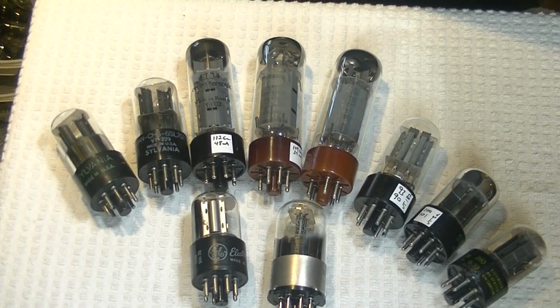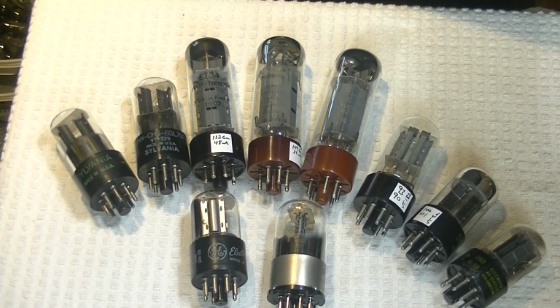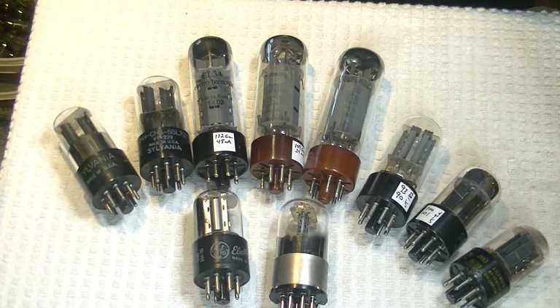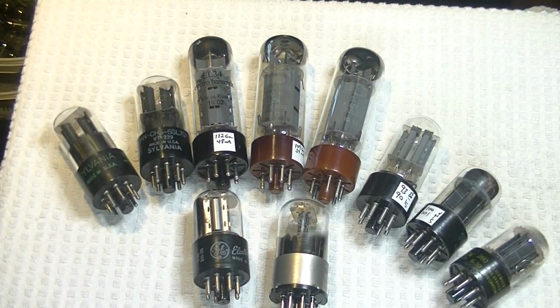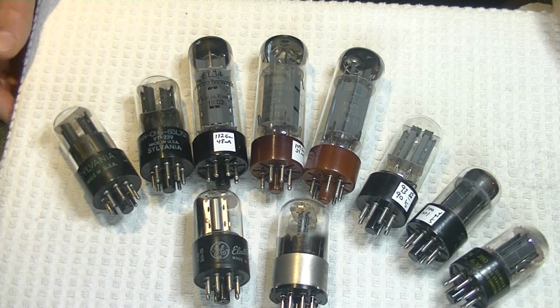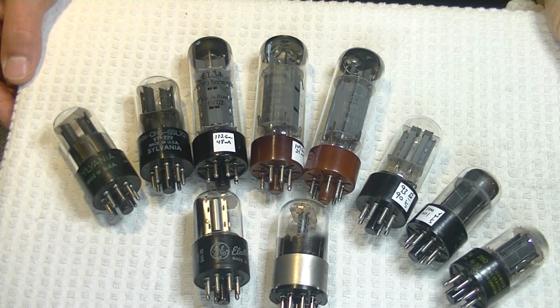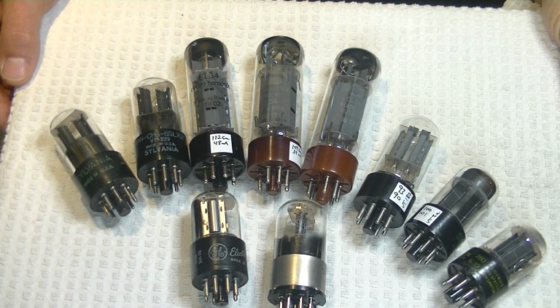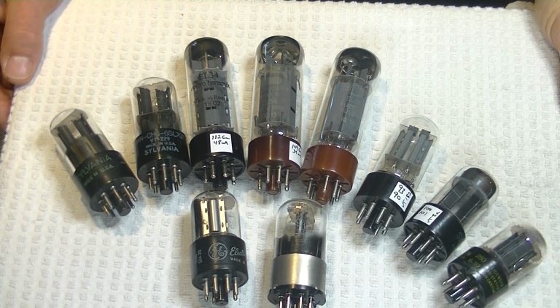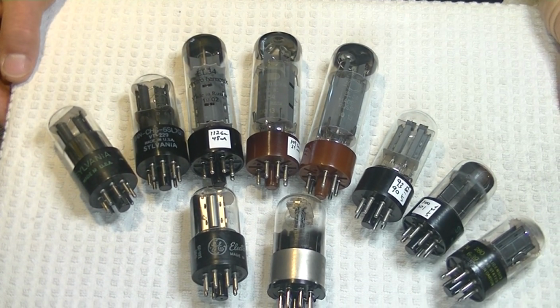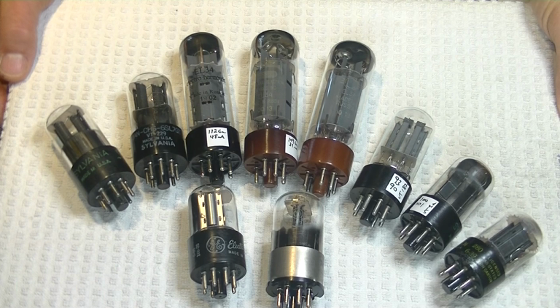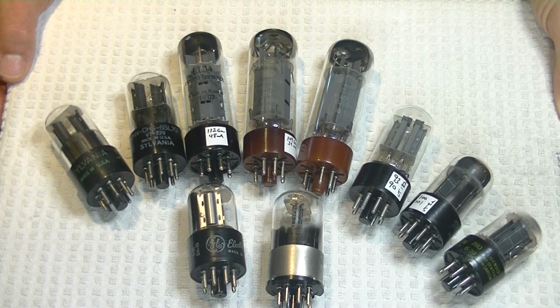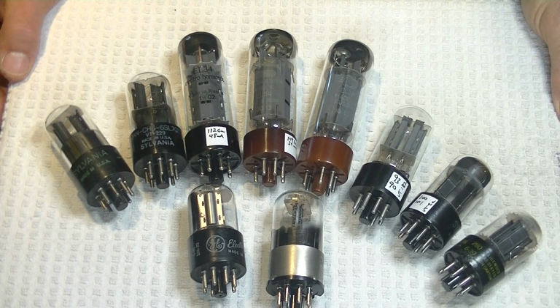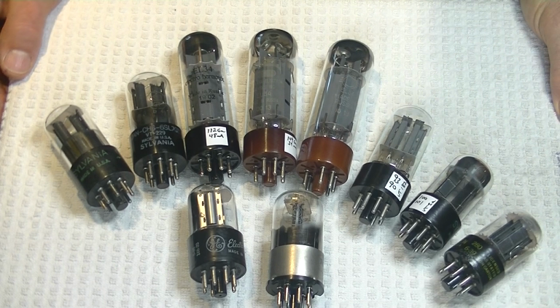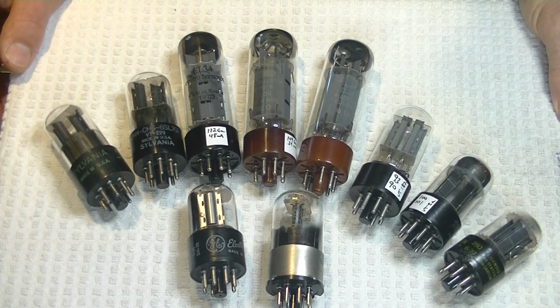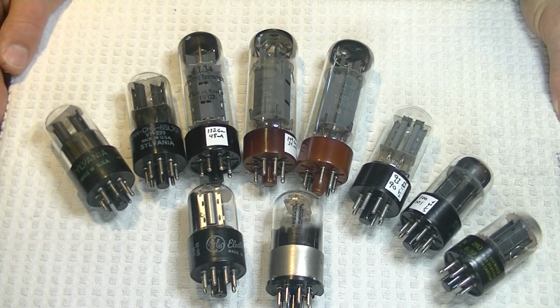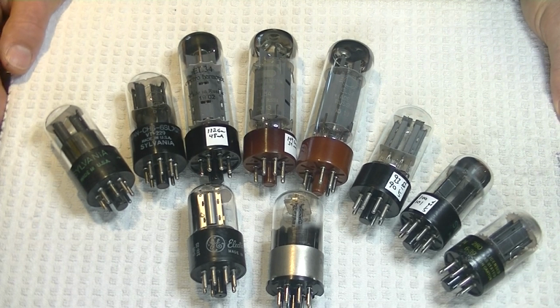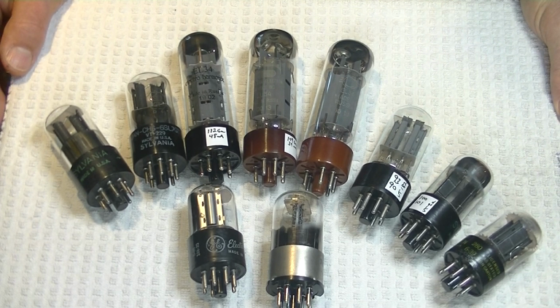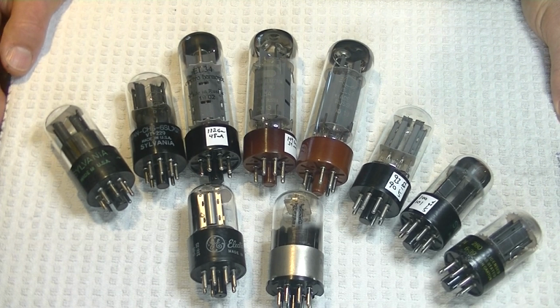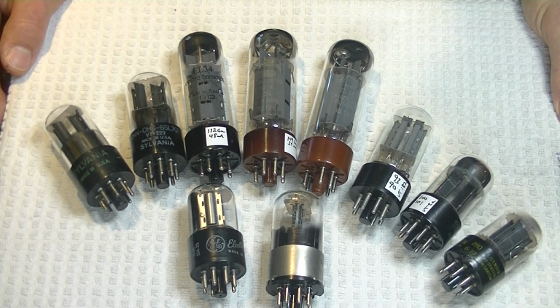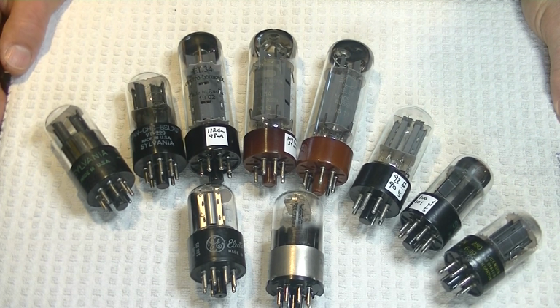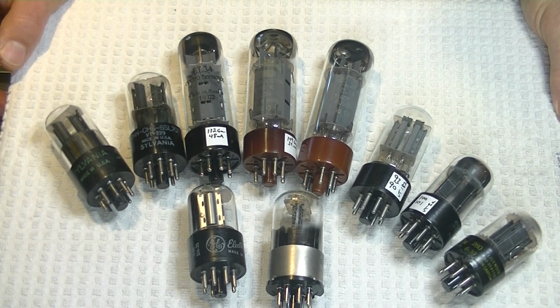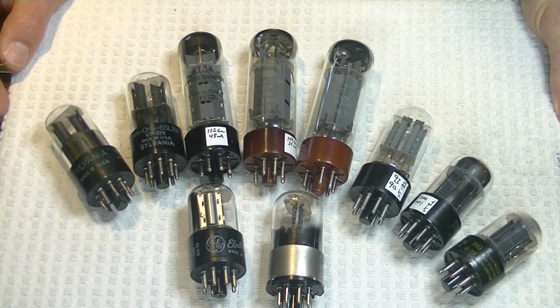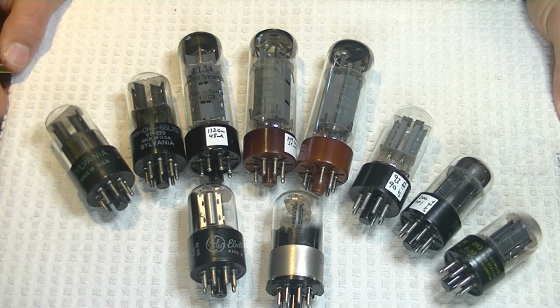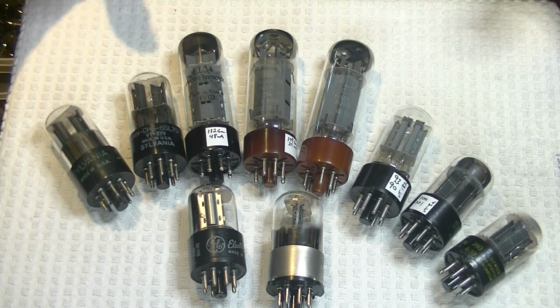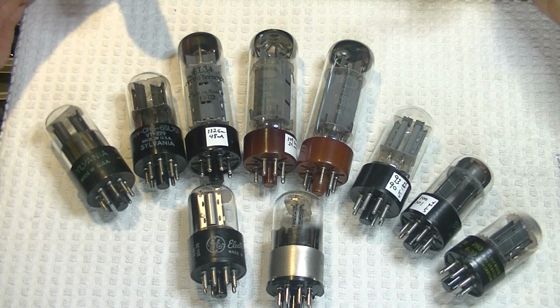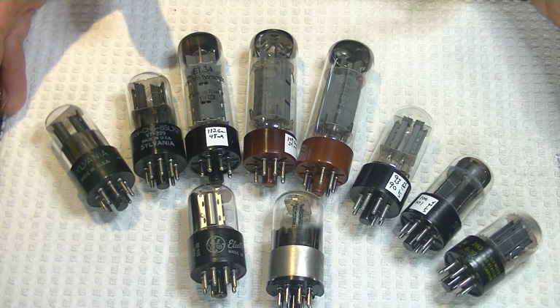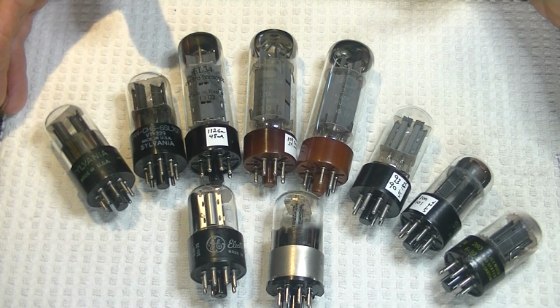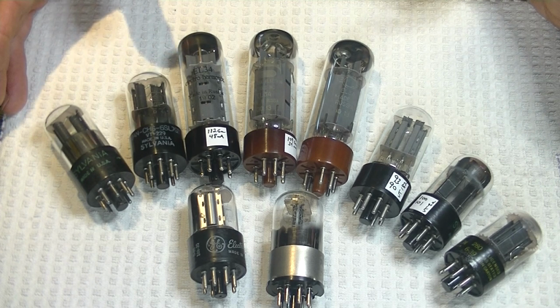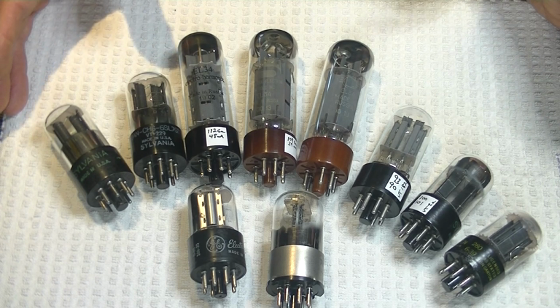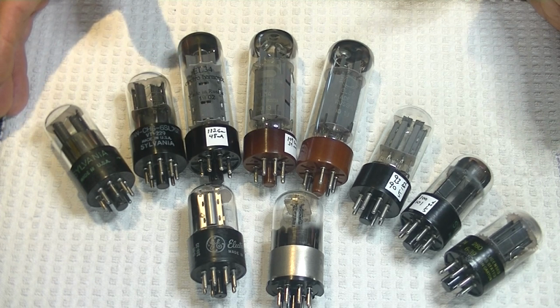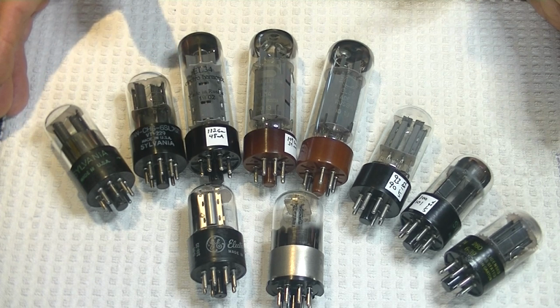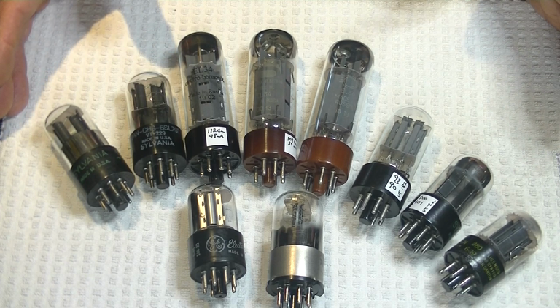Hey everyone, it's Jim from Bells and More, an online vintage tube store, and today in TubeLab number 24, we're going to take a first look at tubes for the Wilsonton R8 Integrated Amplifier.